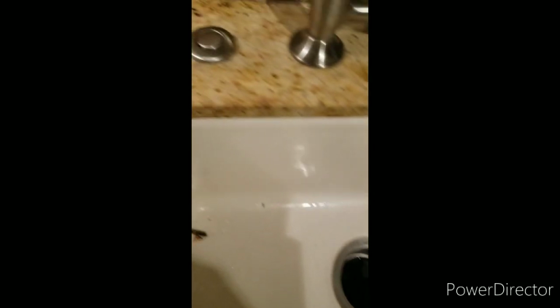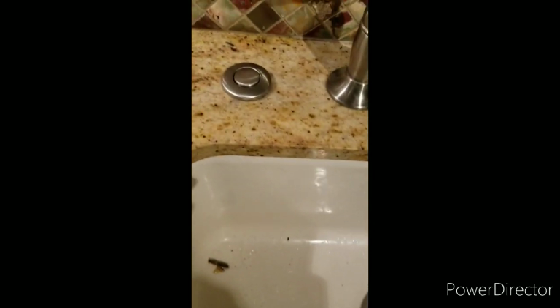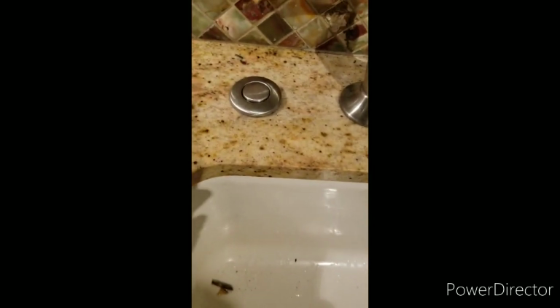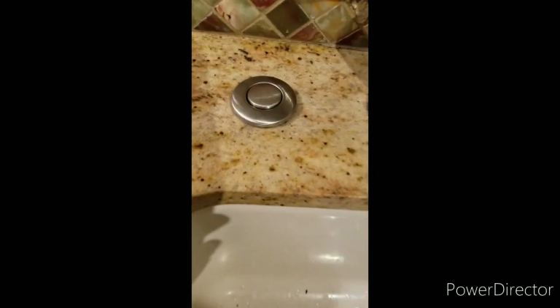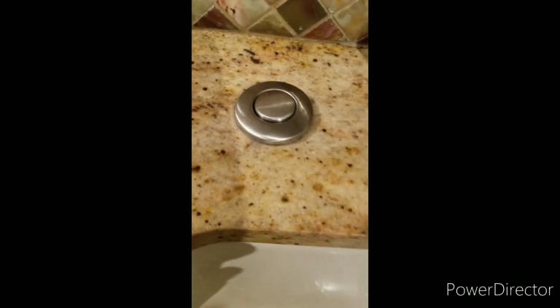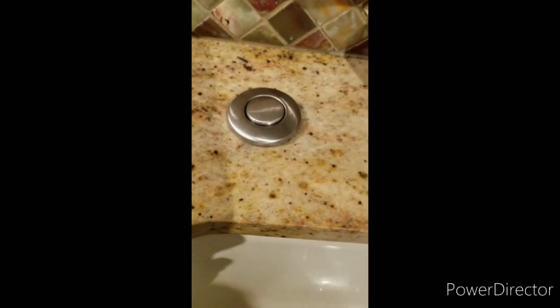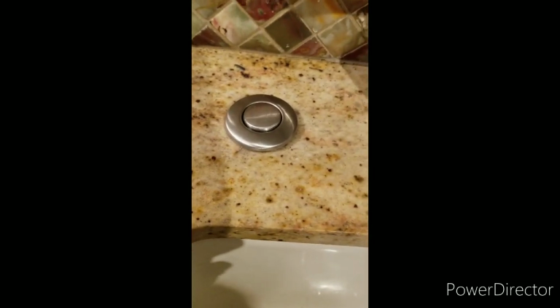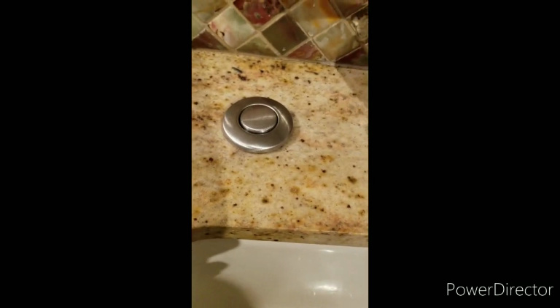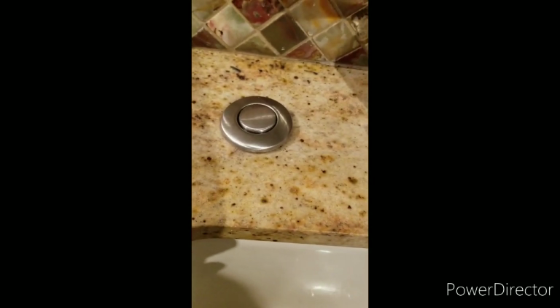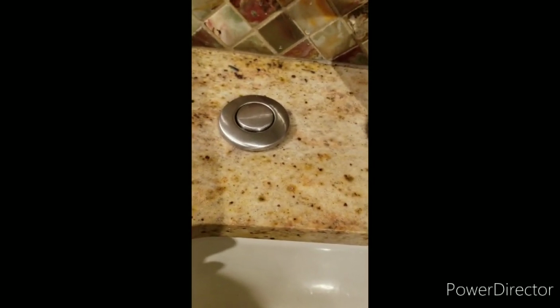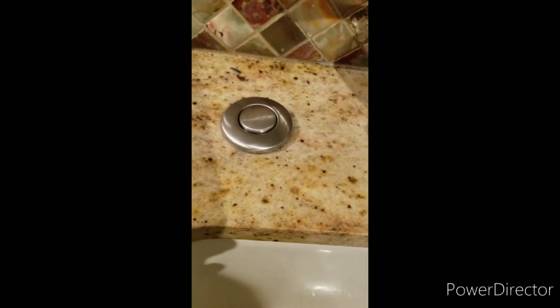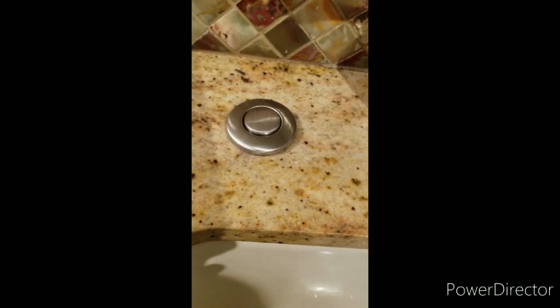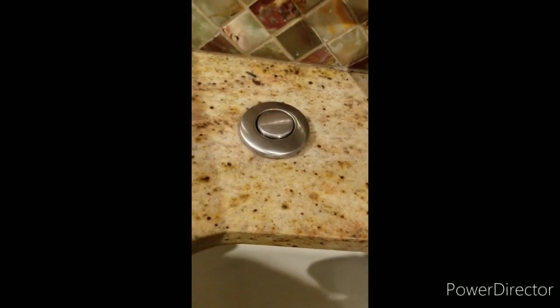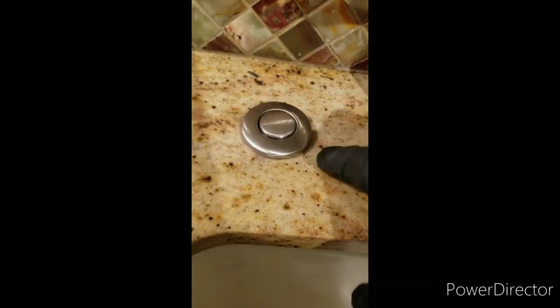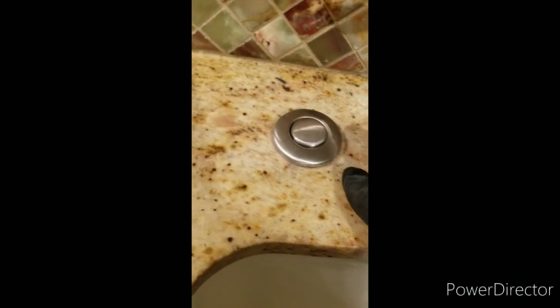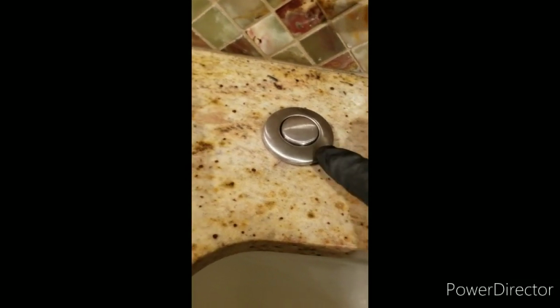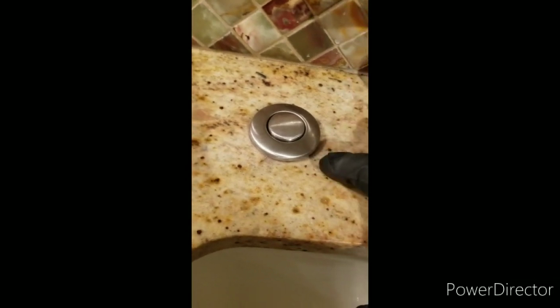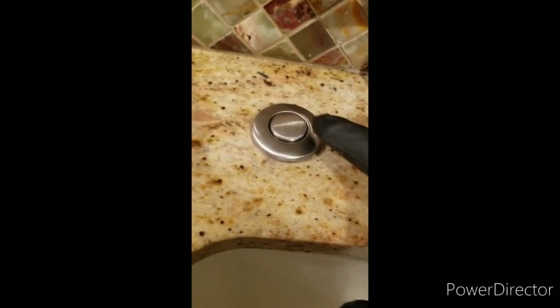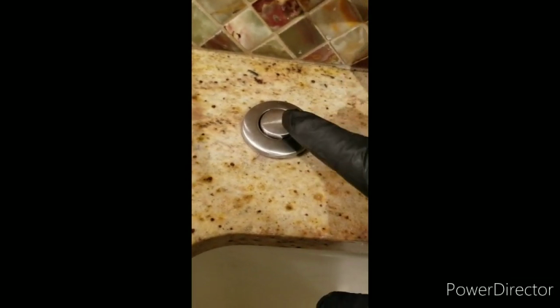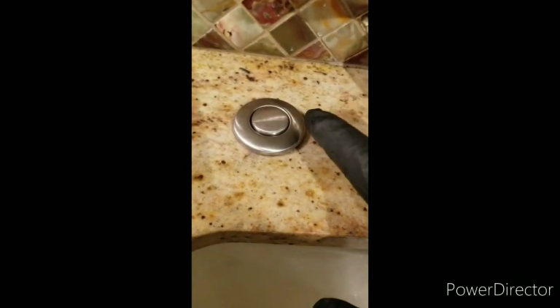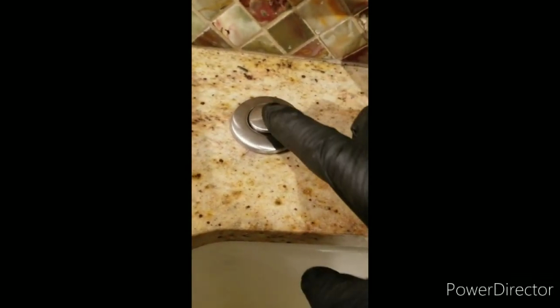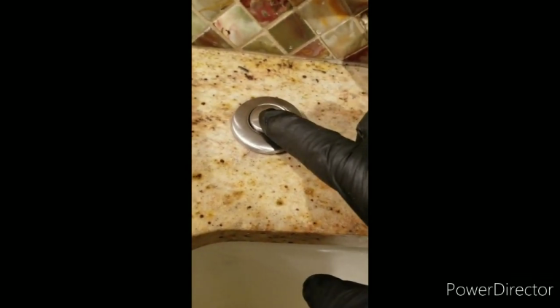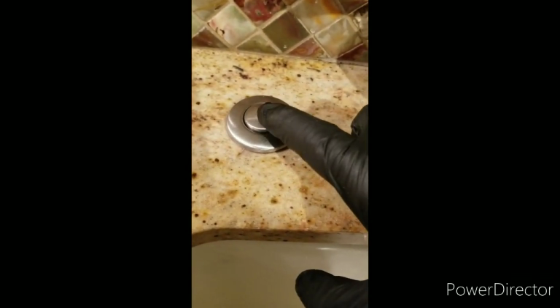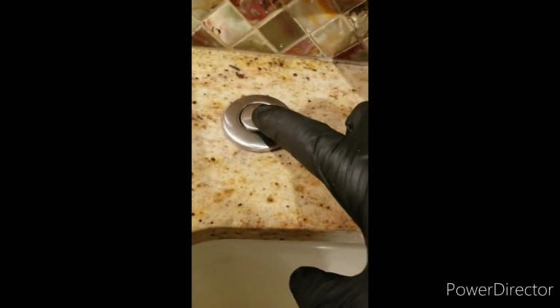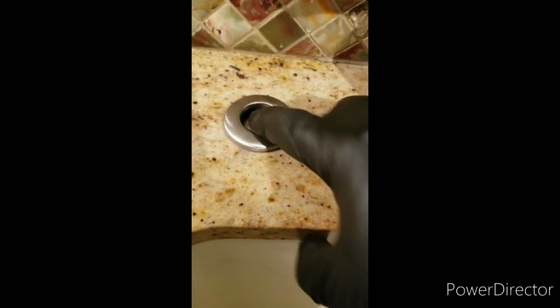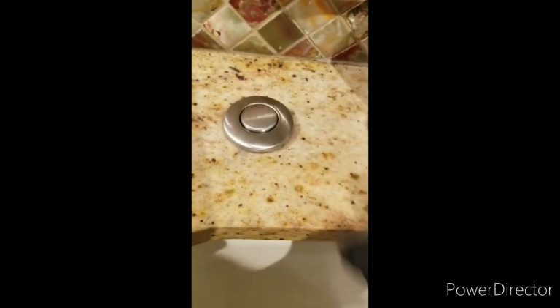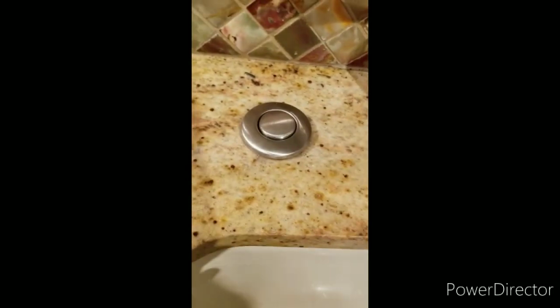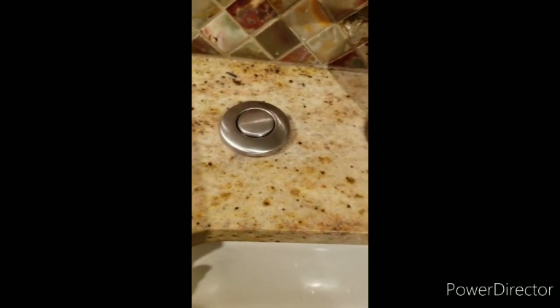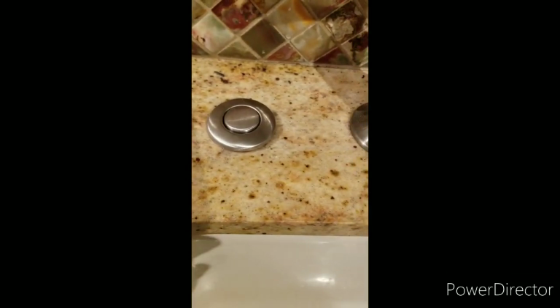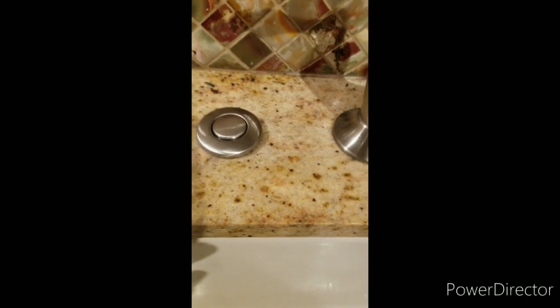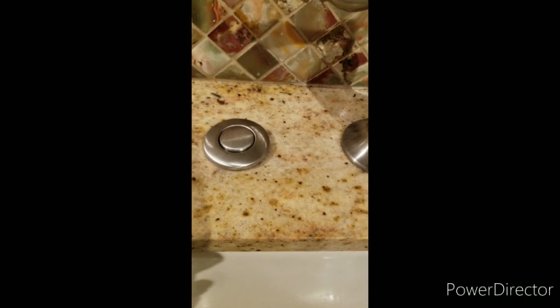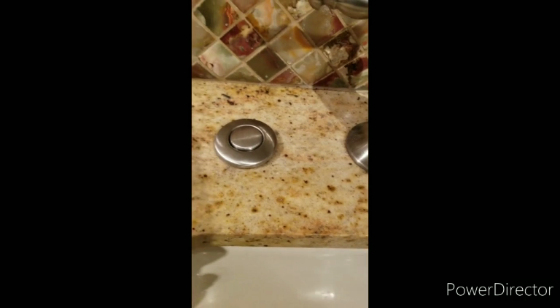Fixed the phase — the switch, the air switch, ready for disposal. Thank you for watching, bye bye.